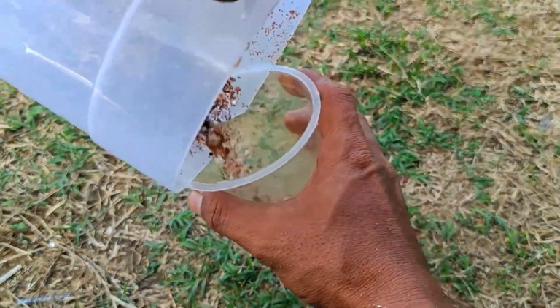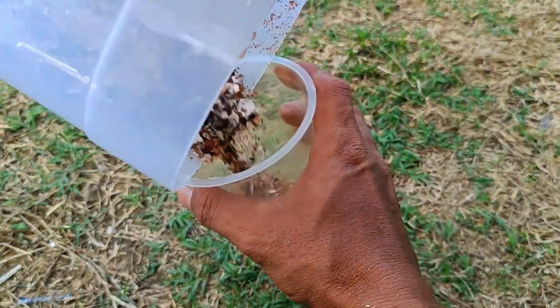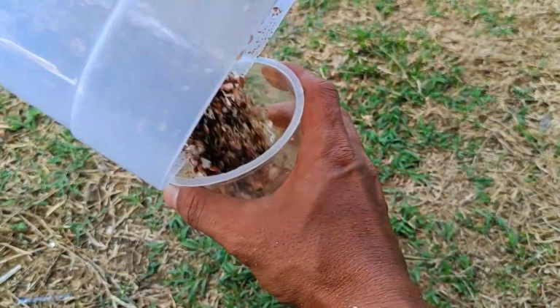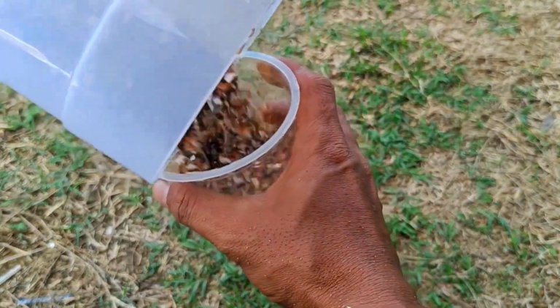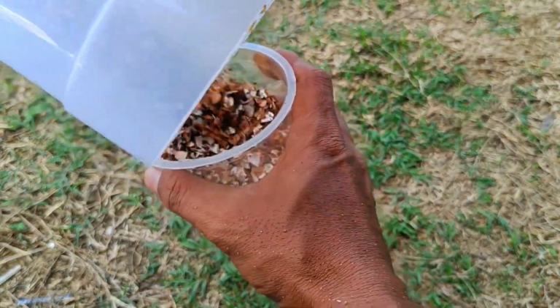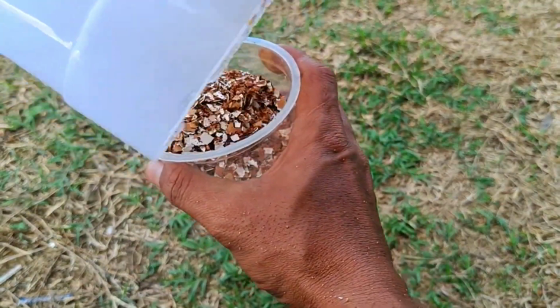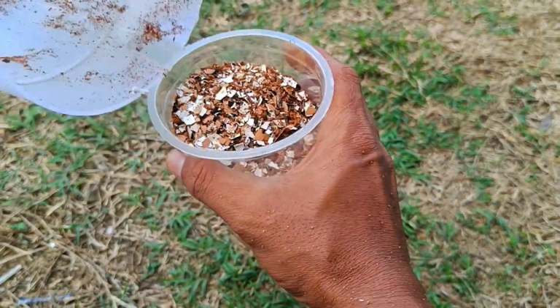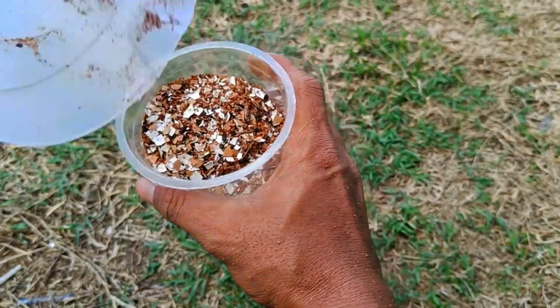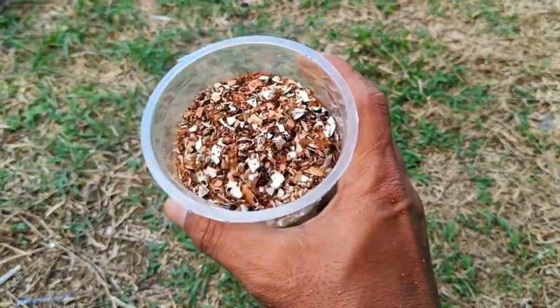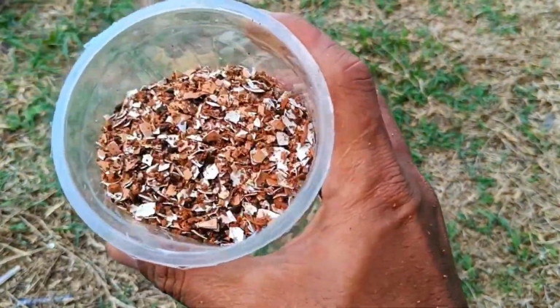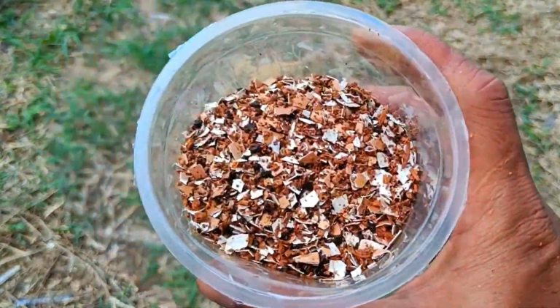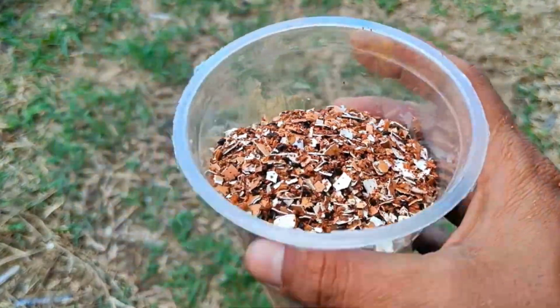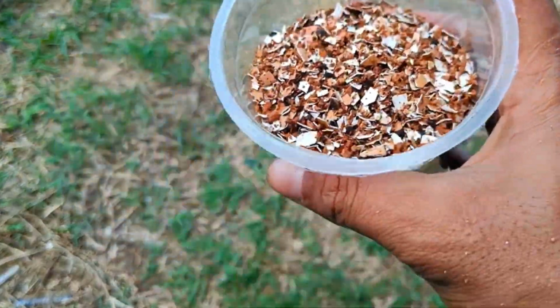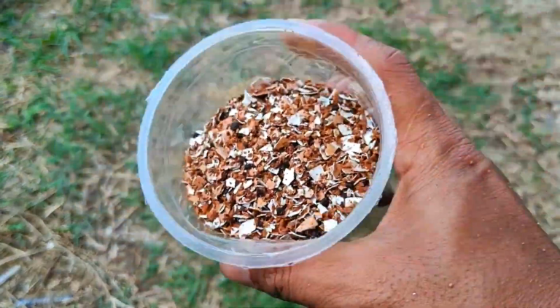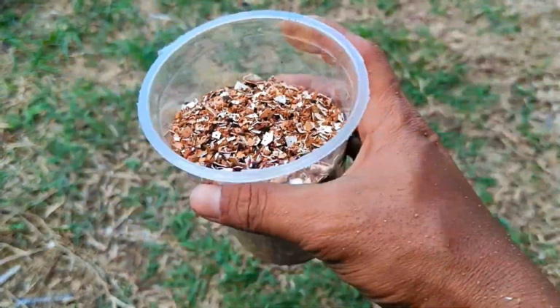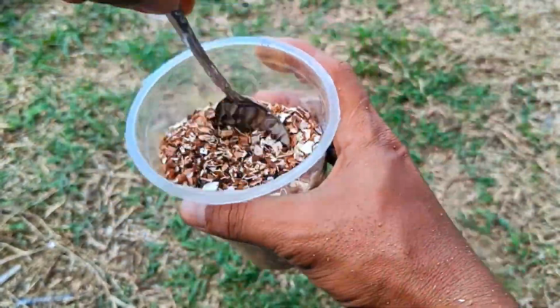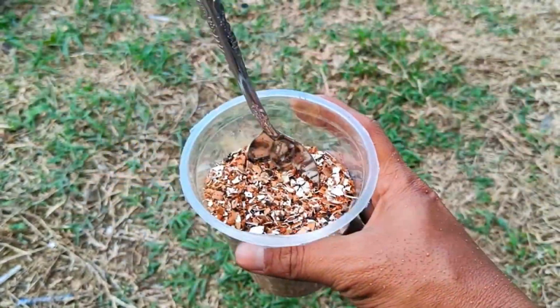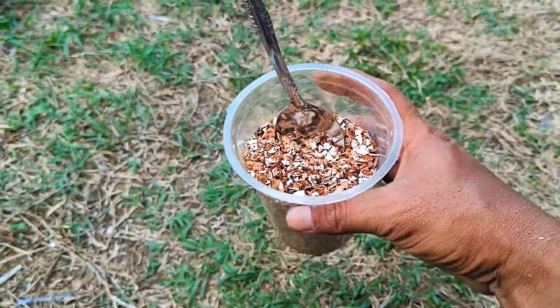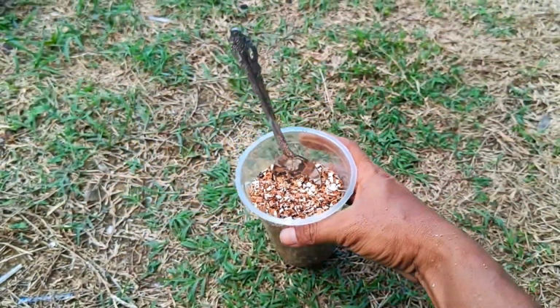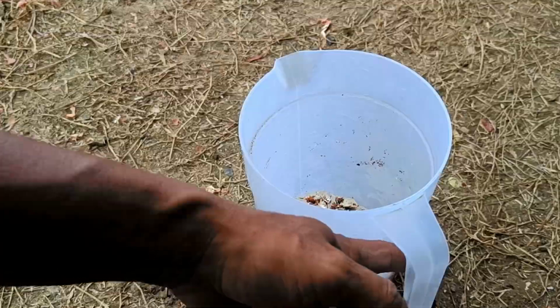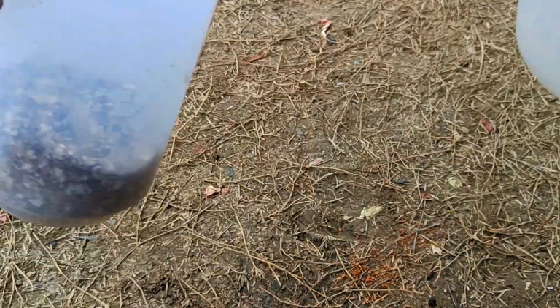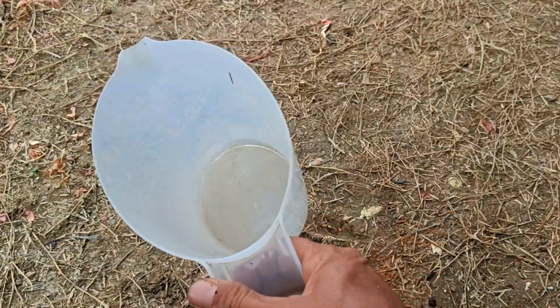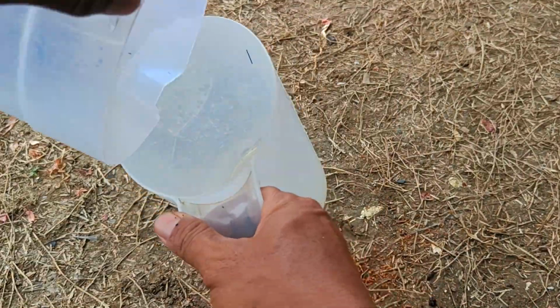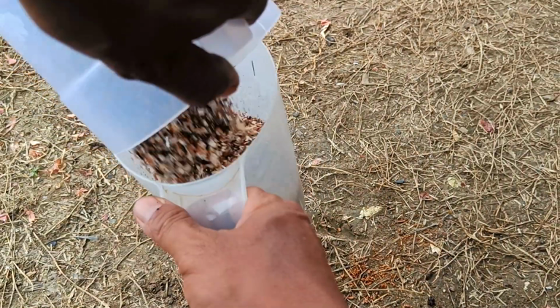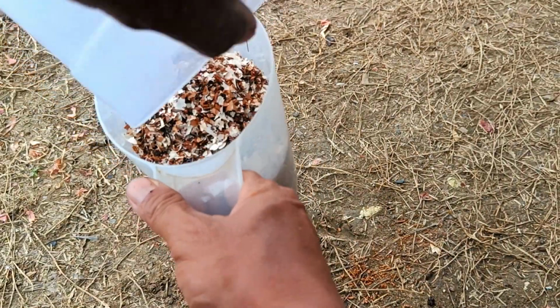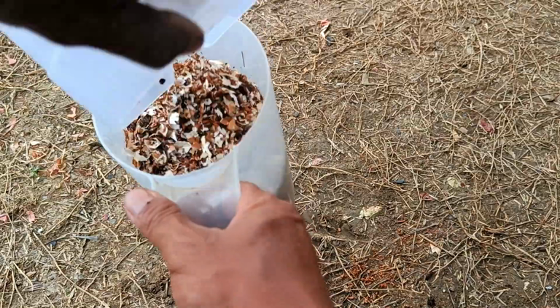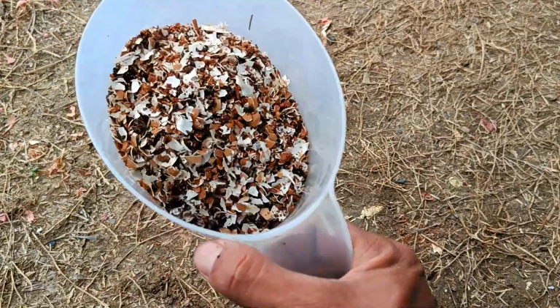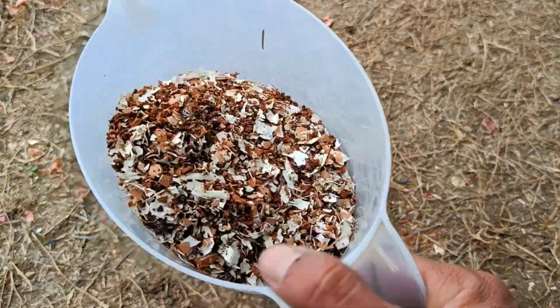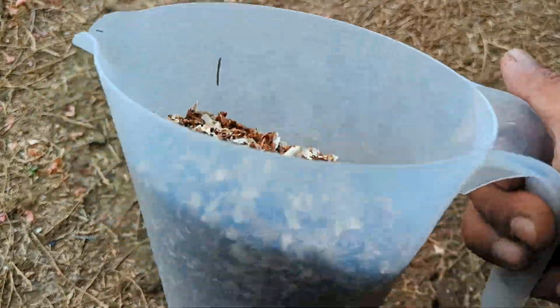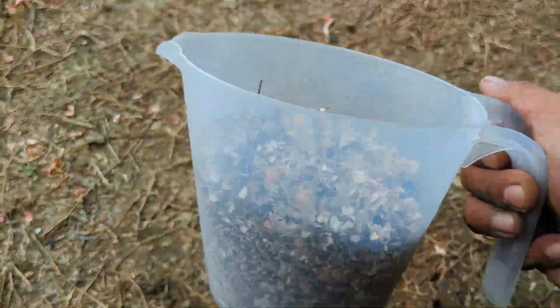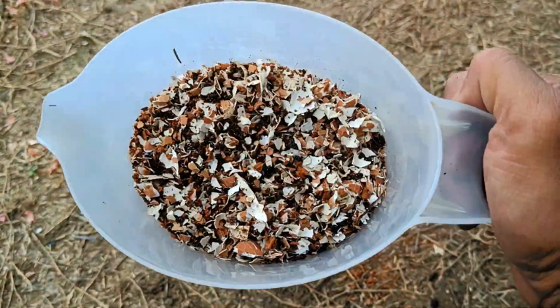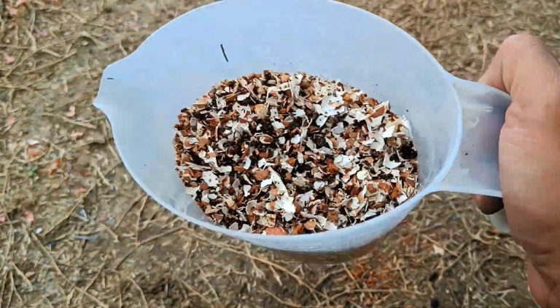Eggshell Preparation: Thoroughly wash the eggshells to remove any residue and bacteria, then dry them in the sun until completely dry. Crush or blend them until they become a fine powder or small flakes.